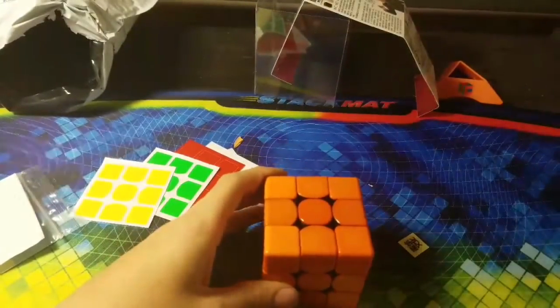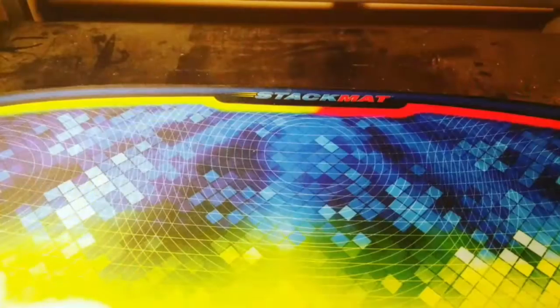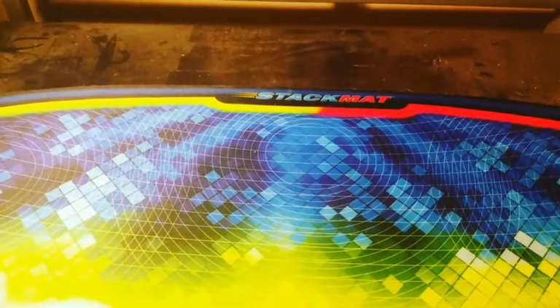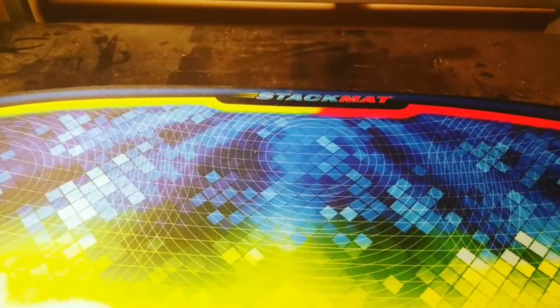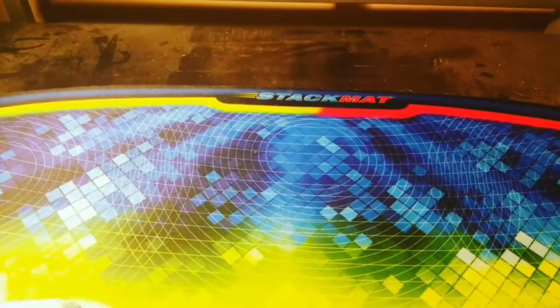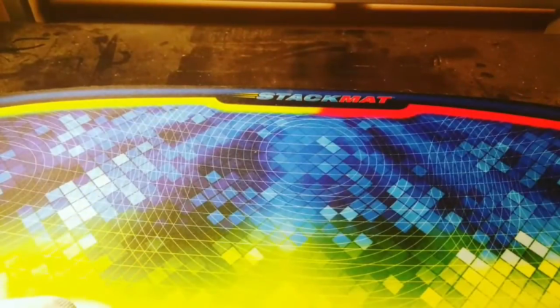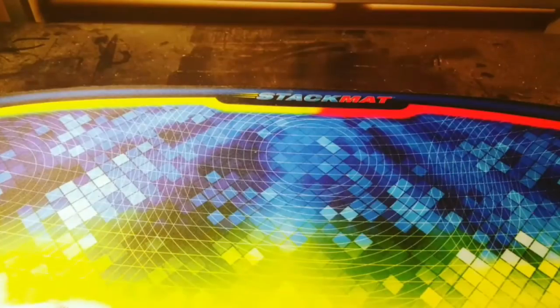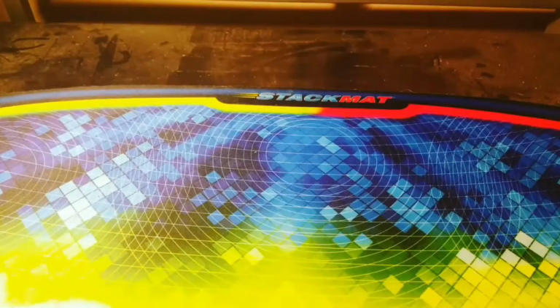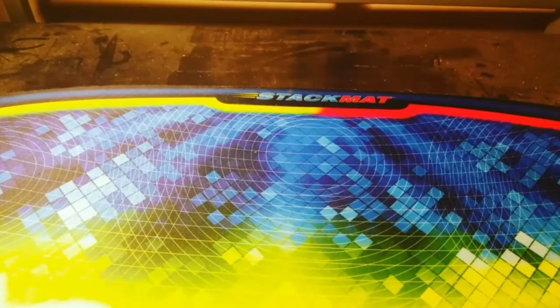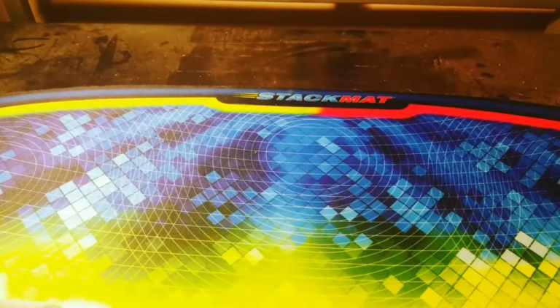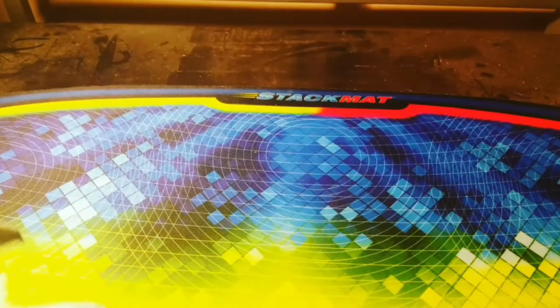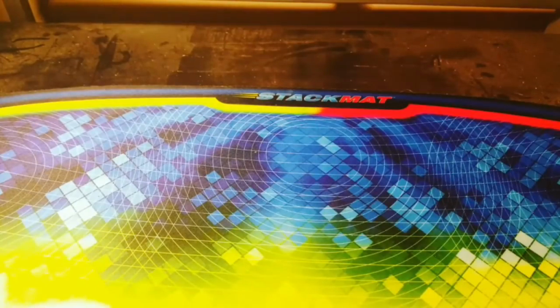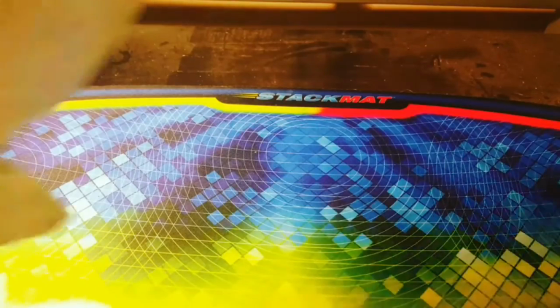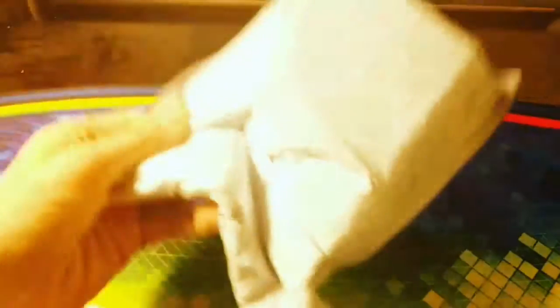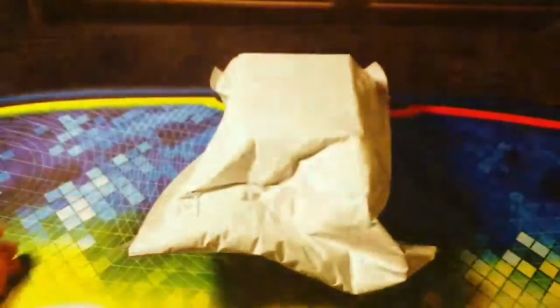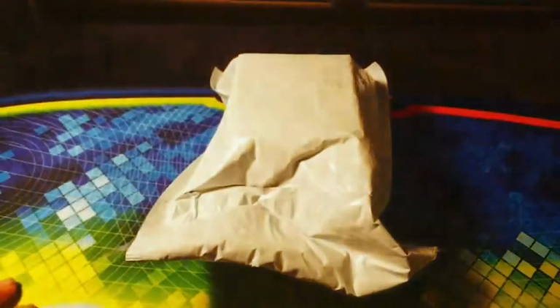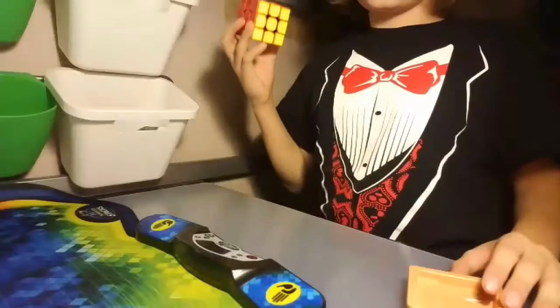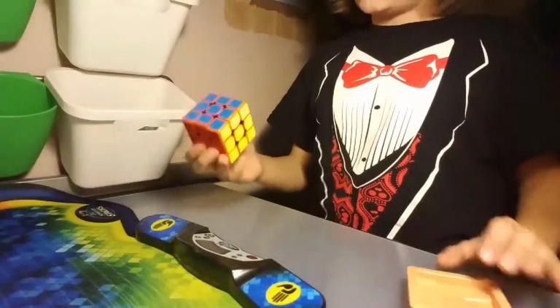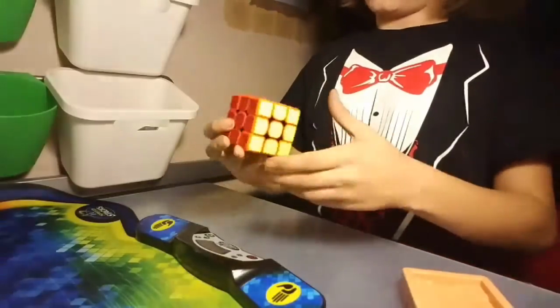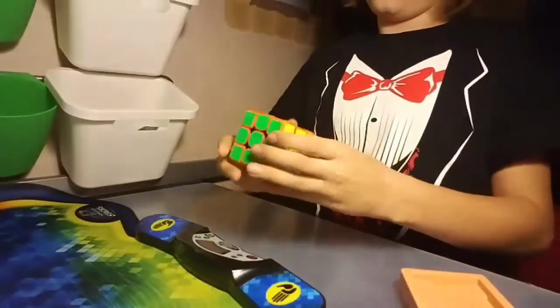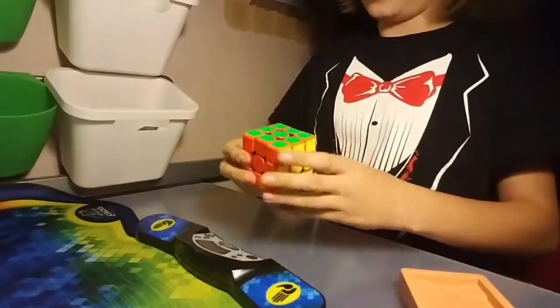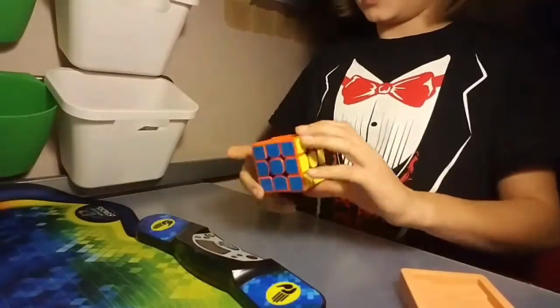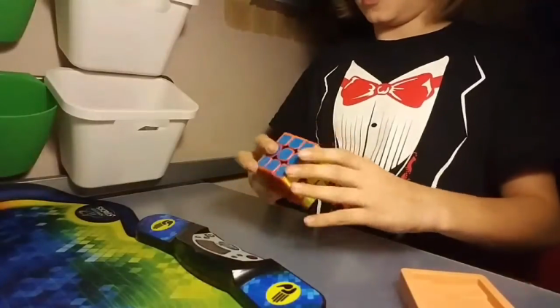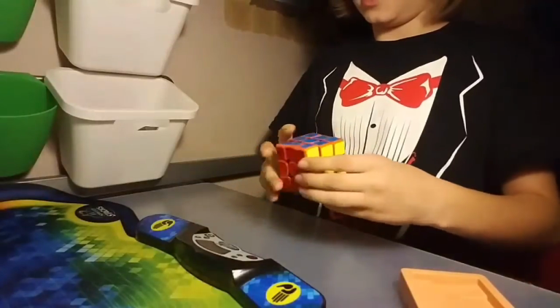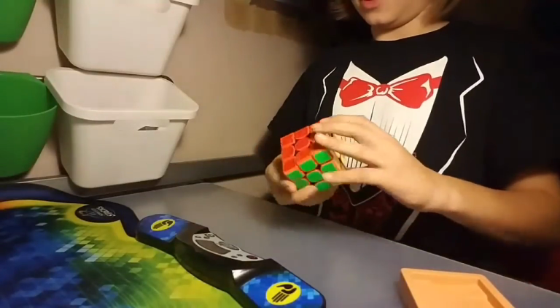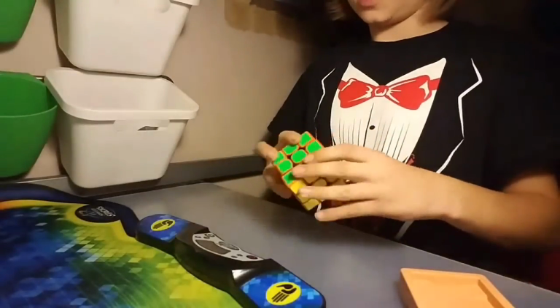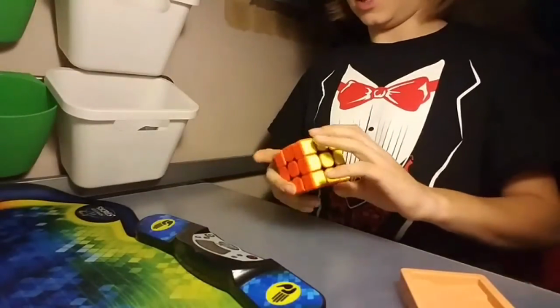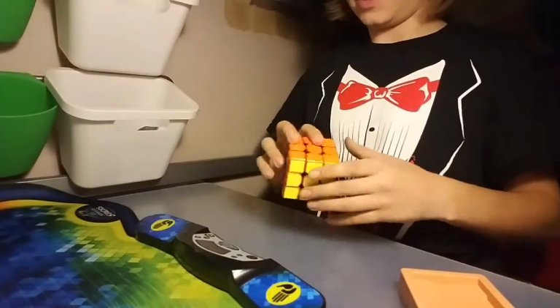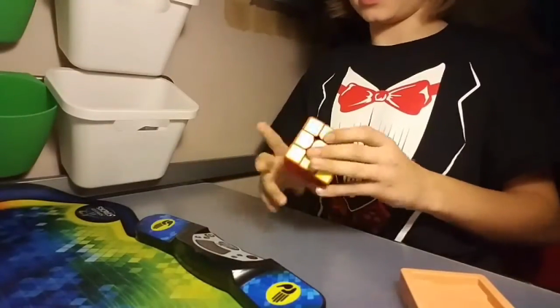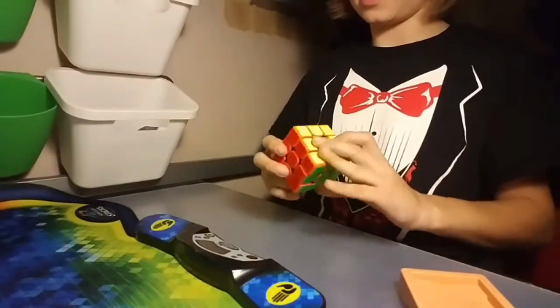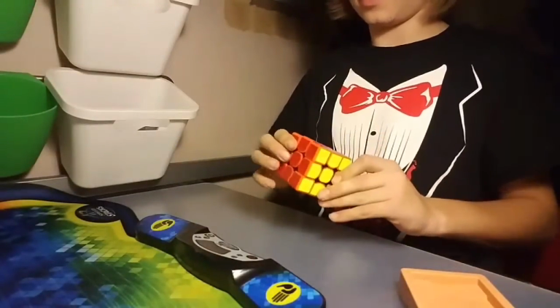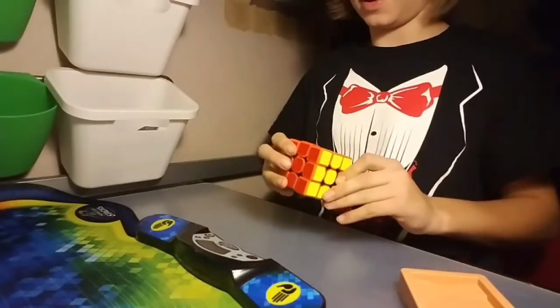Hey guys, what's up? It's Eli from the Cuban Kids, and today we might have one of the most exciting unboxings on this channel. So I have fully stickered it and it looks pretty nice, in my opinion.